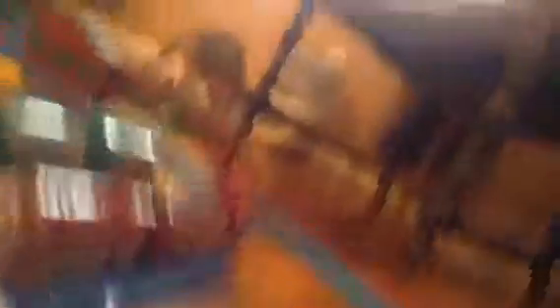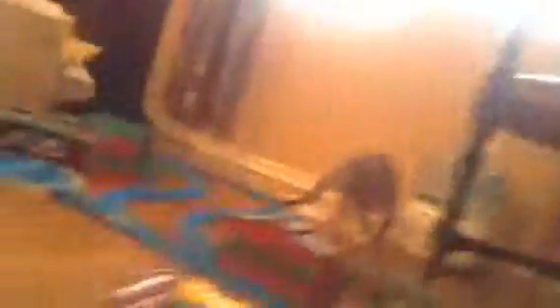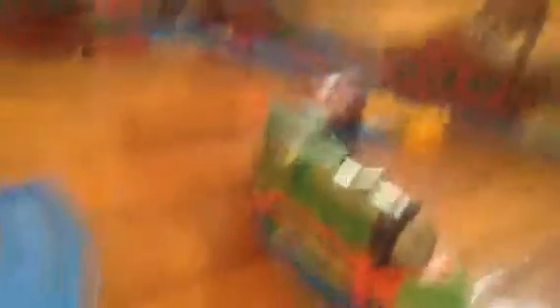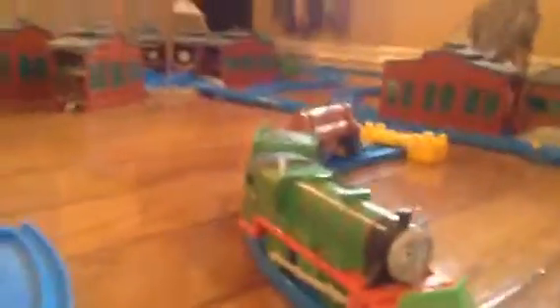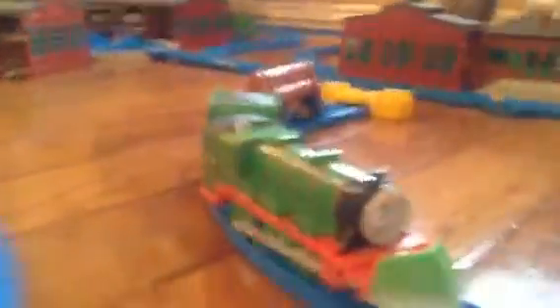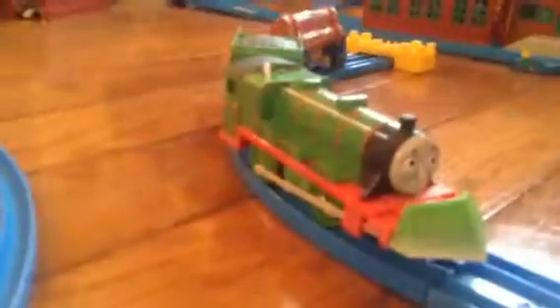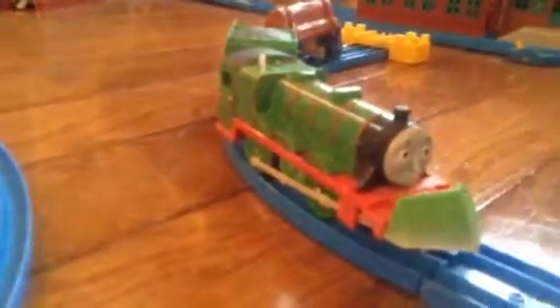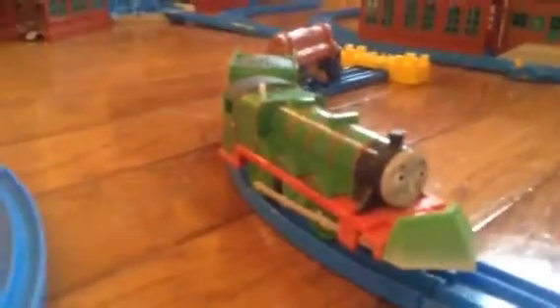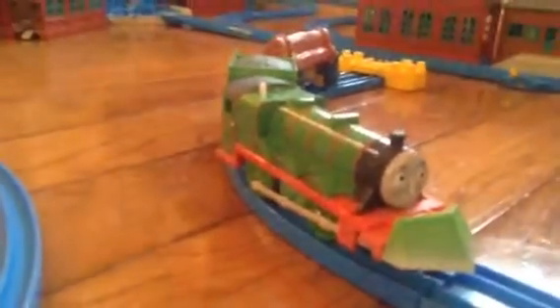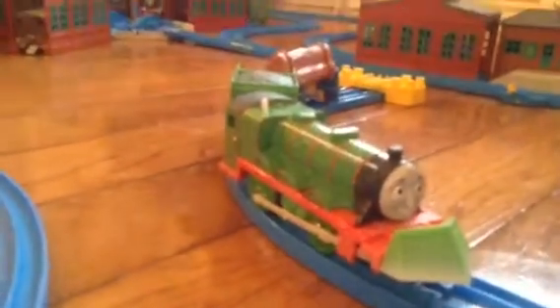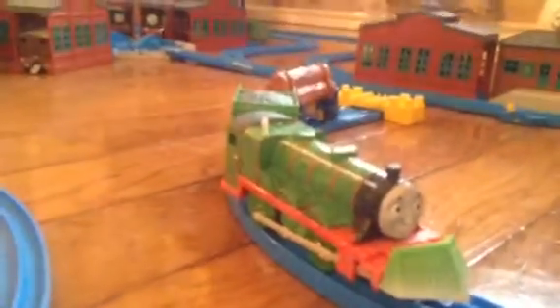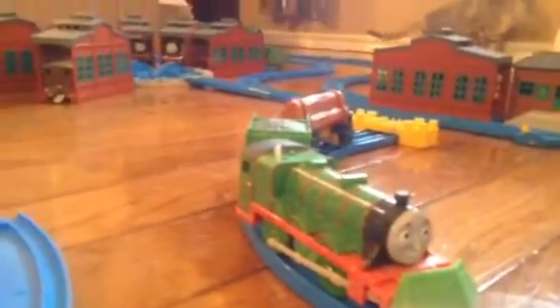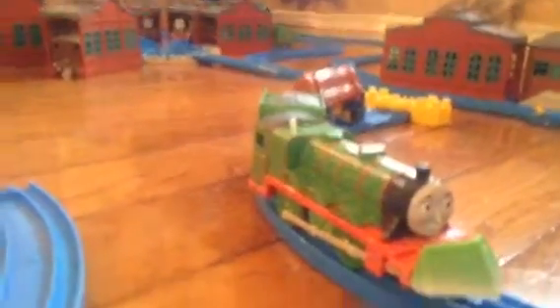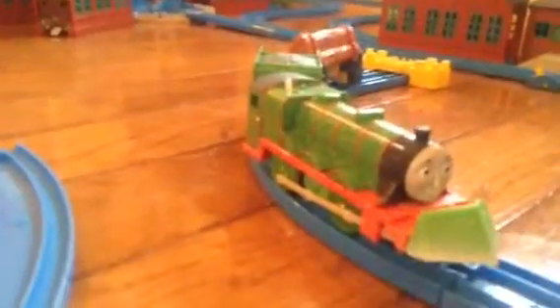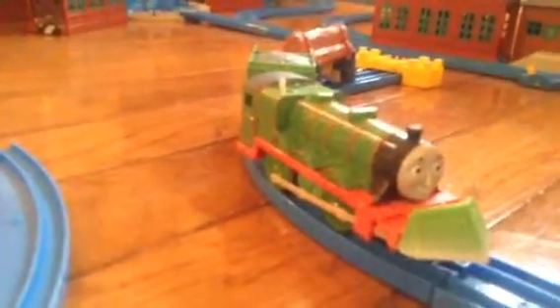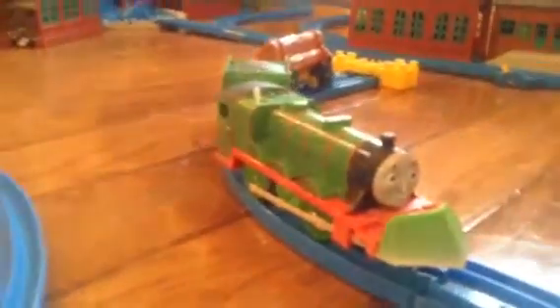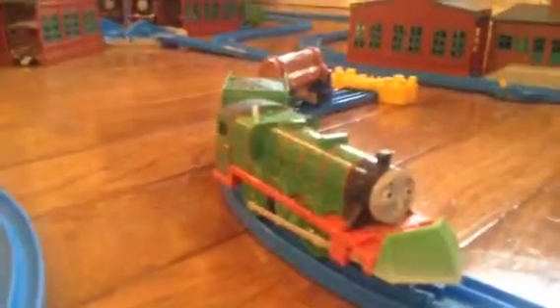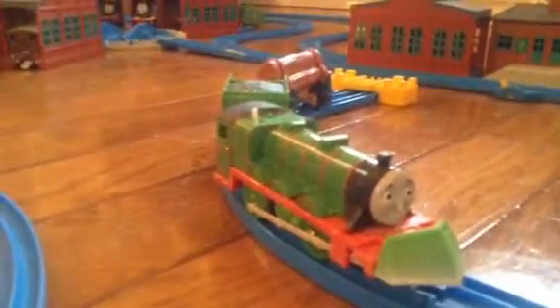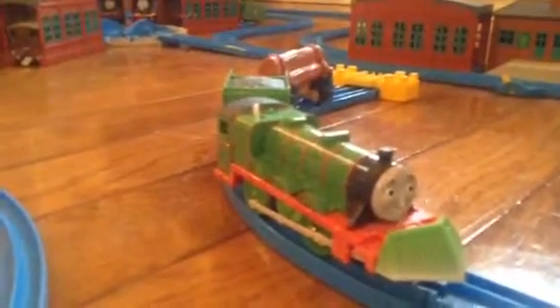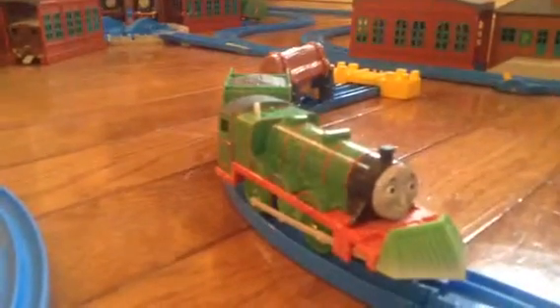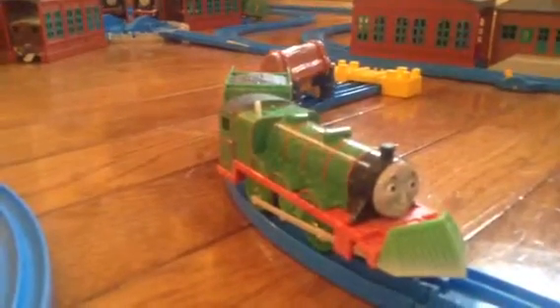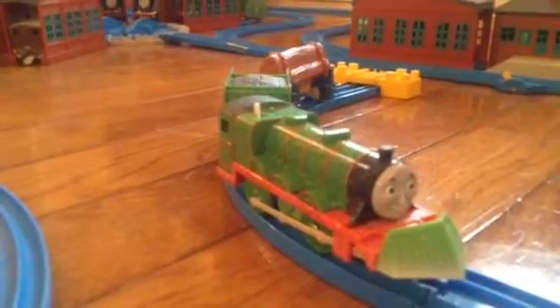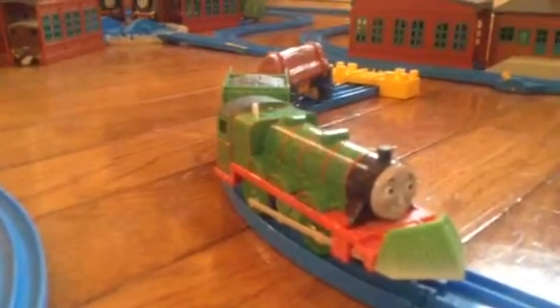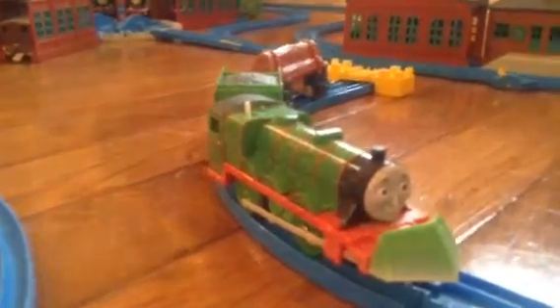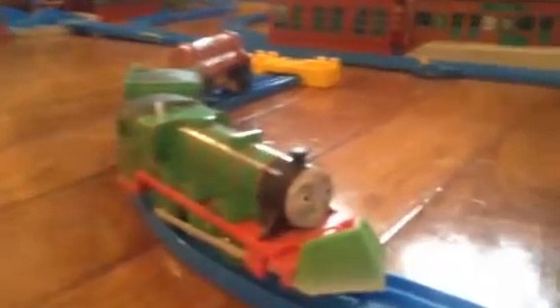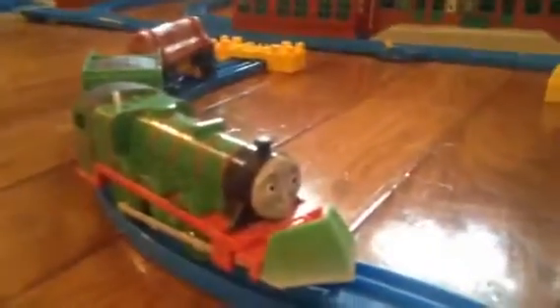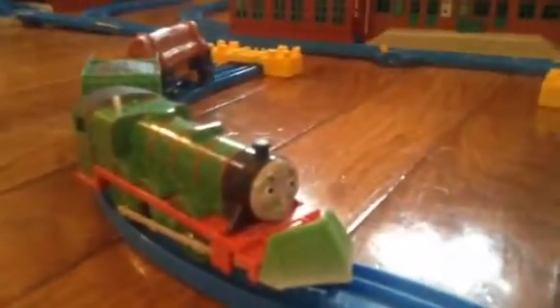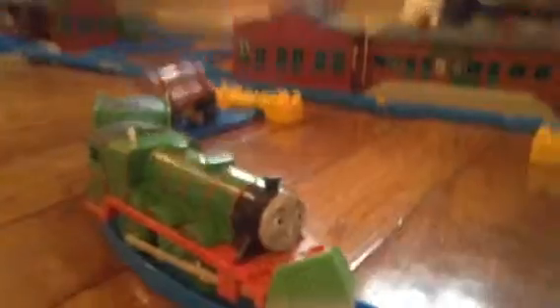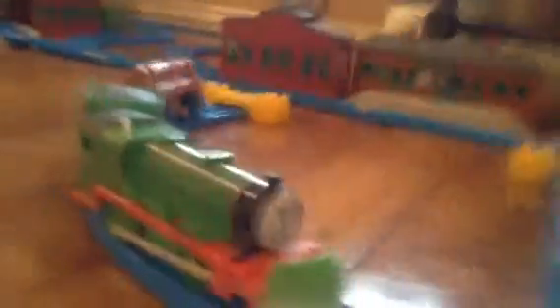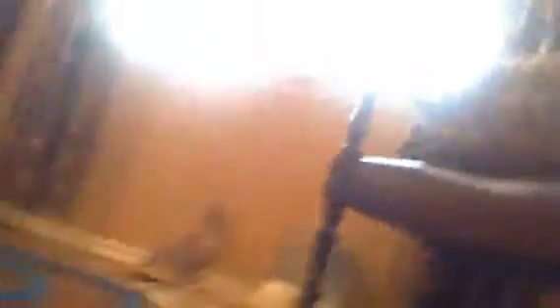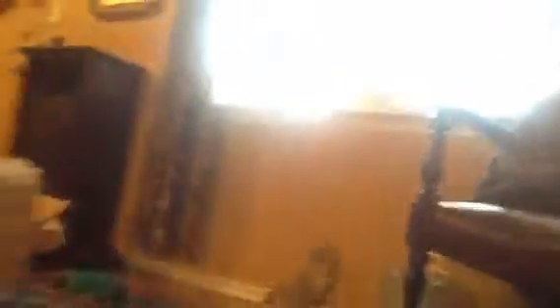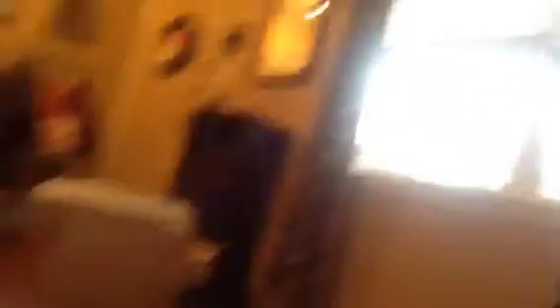Next up we have Snow Clearing Henry from the Solar Snow Swarm Collection. He's got a green snow plow. He's got a little white detail and a log, just like Dash and Bash do.